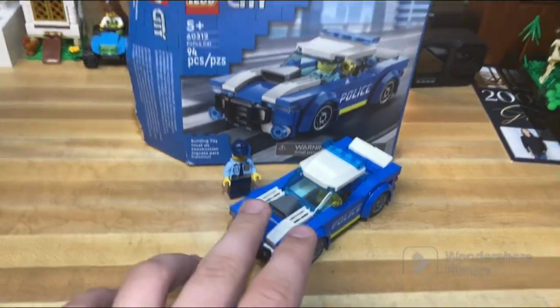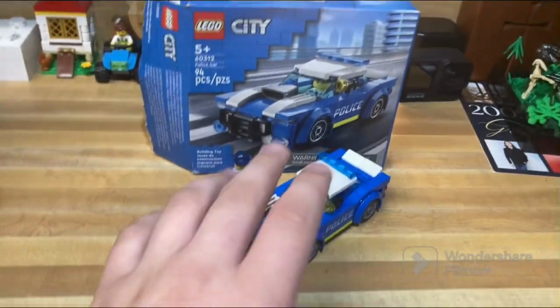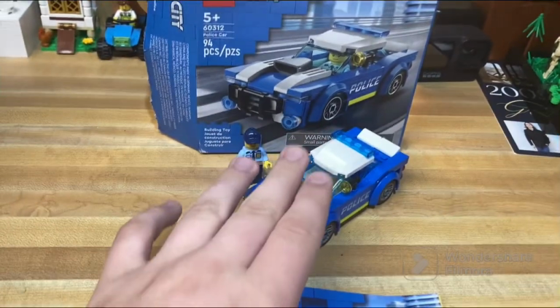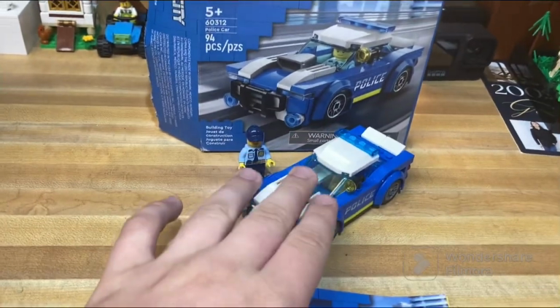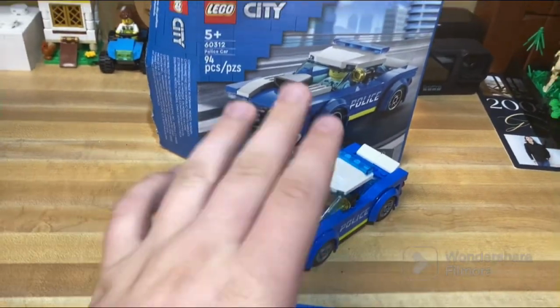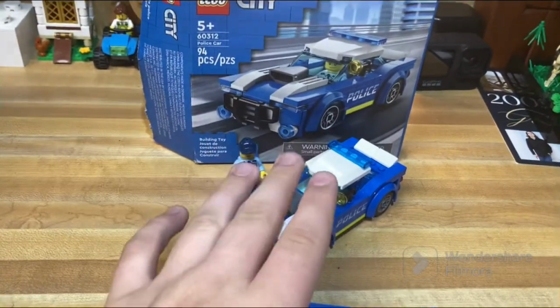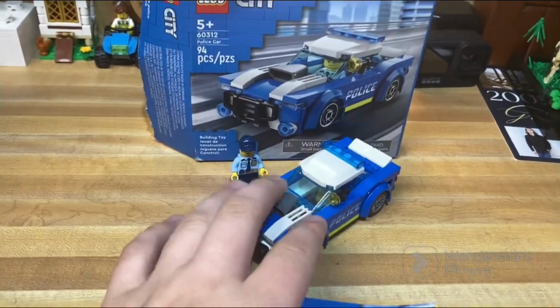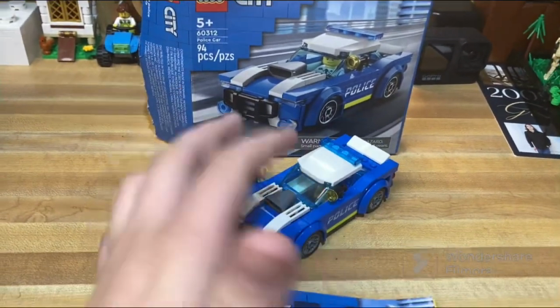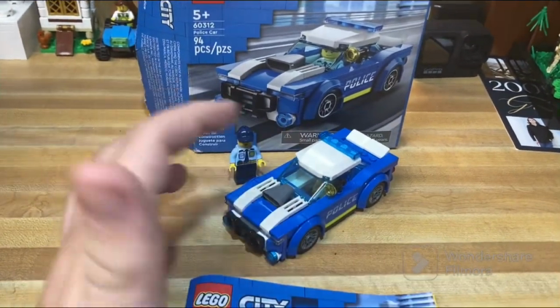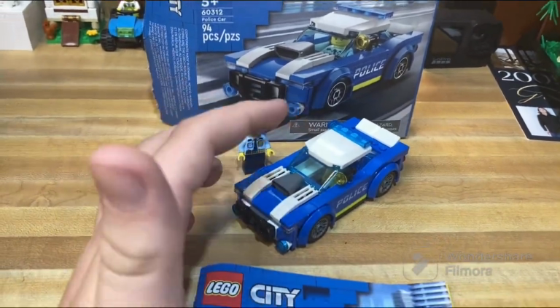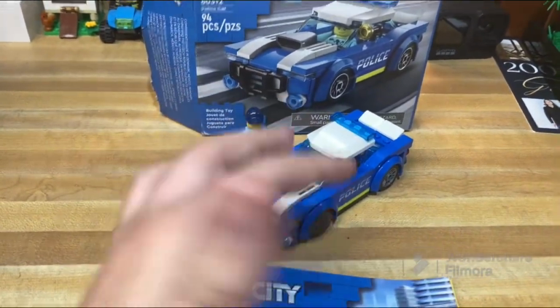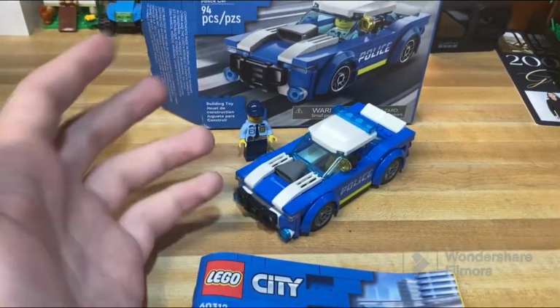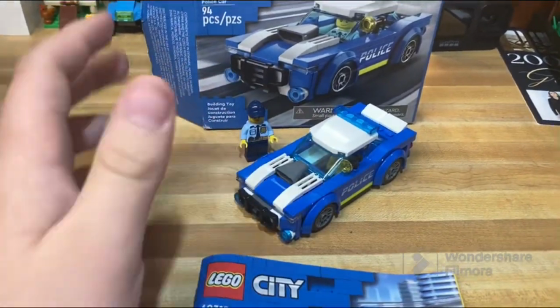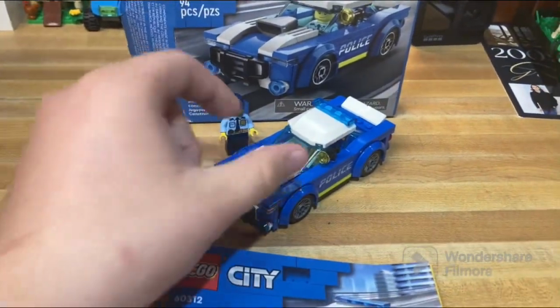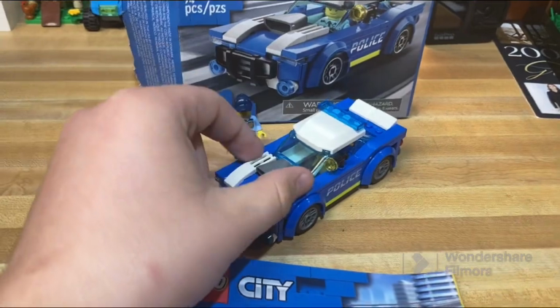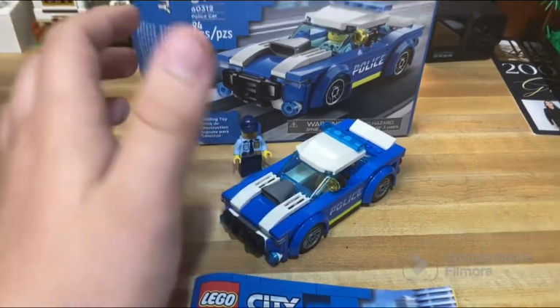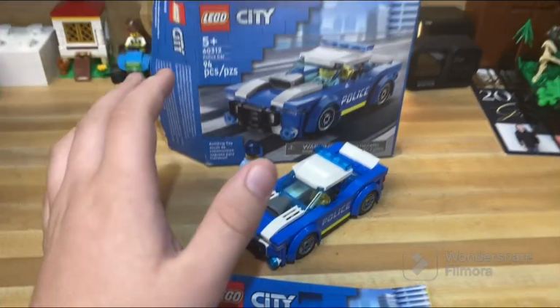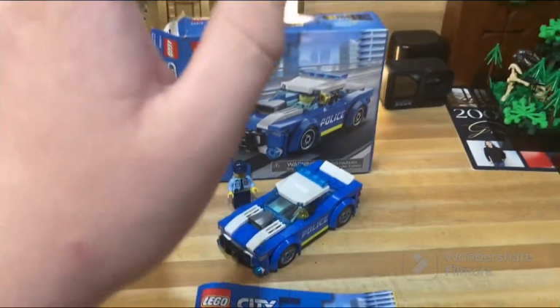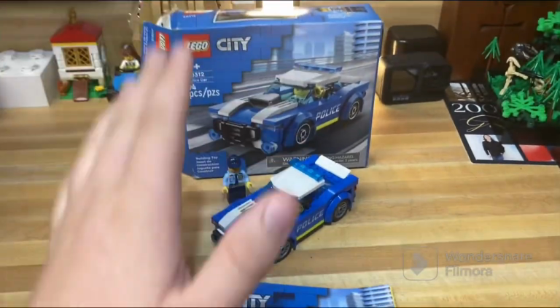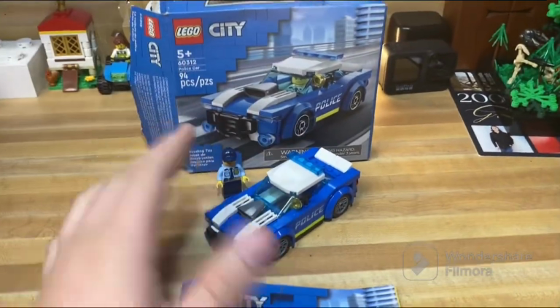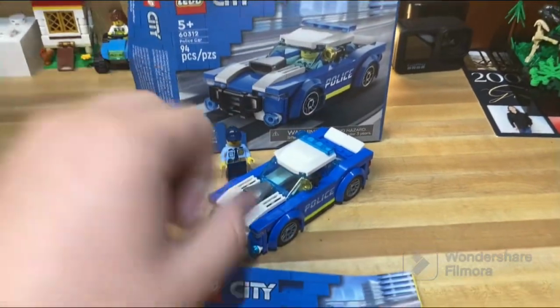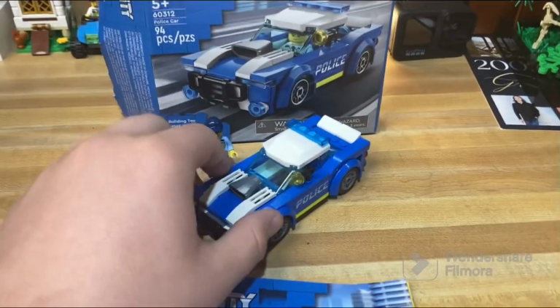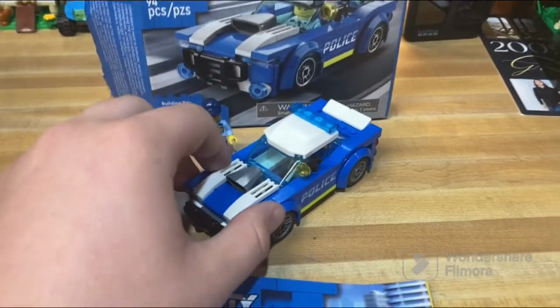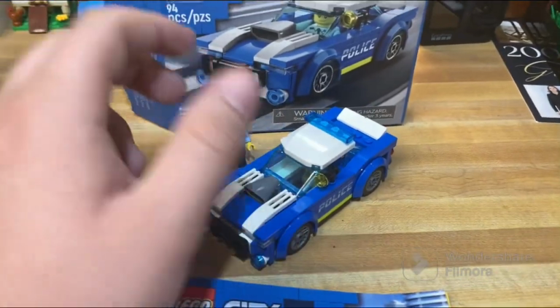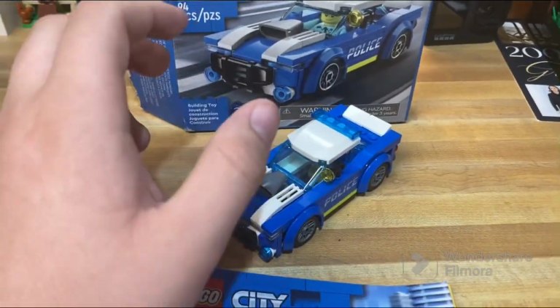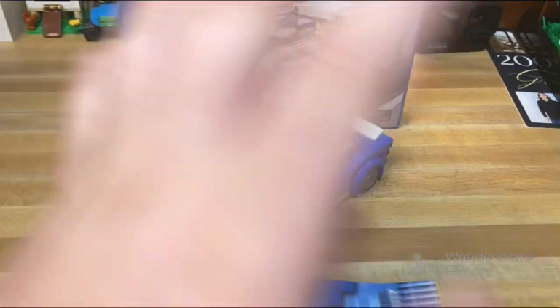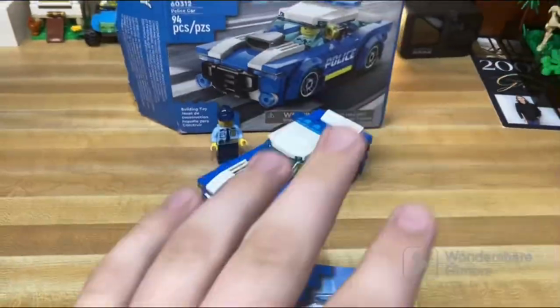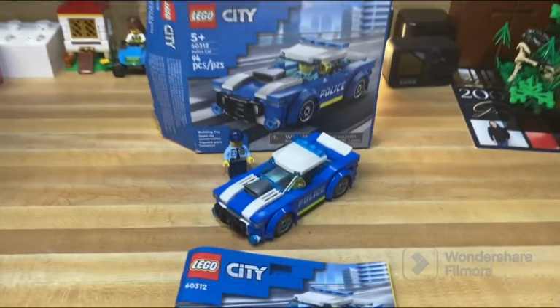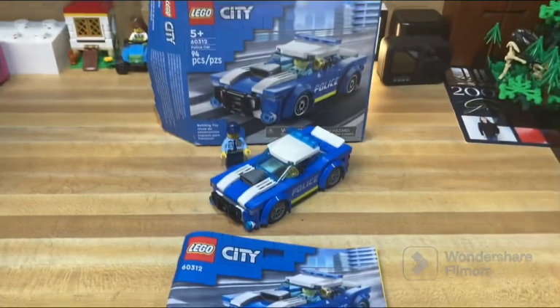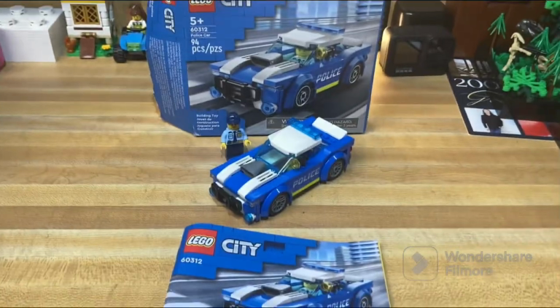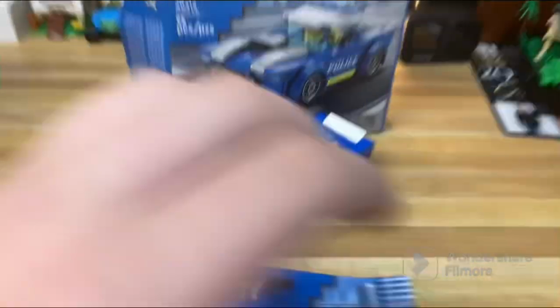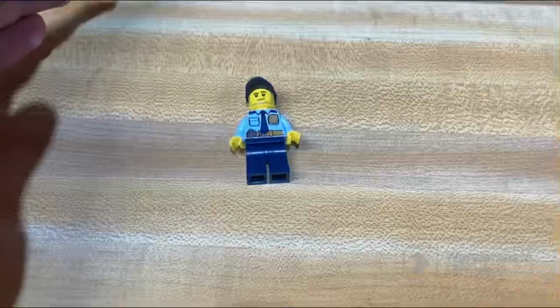I decided to redo some older reviews just to make them a bit better. So with that out of the way, let's dive into the review.